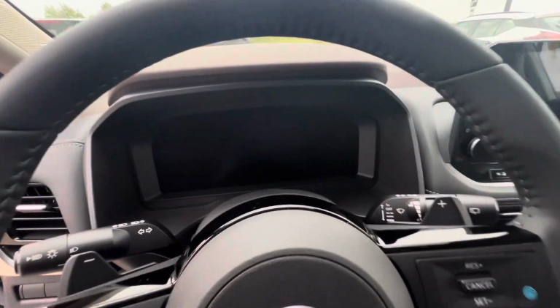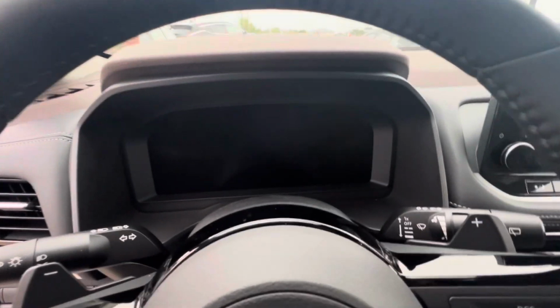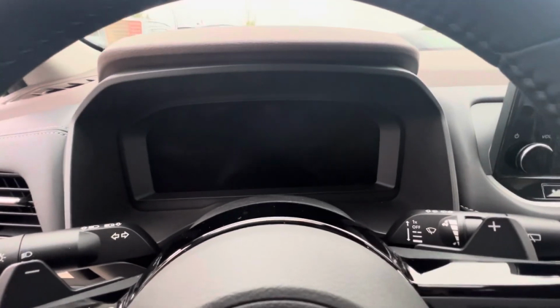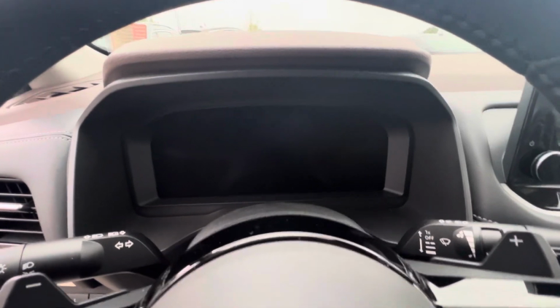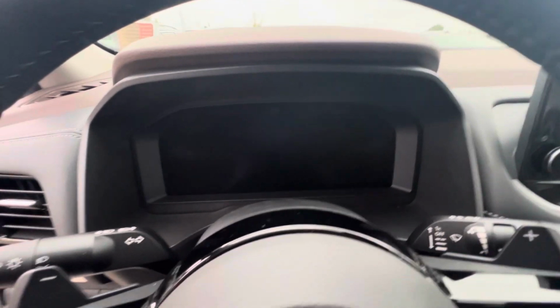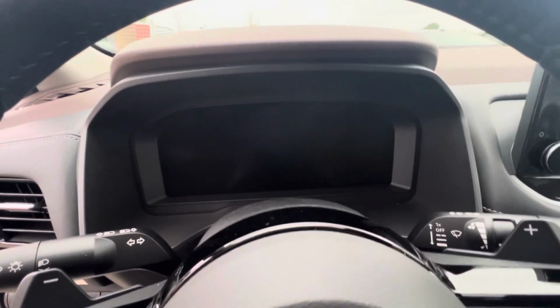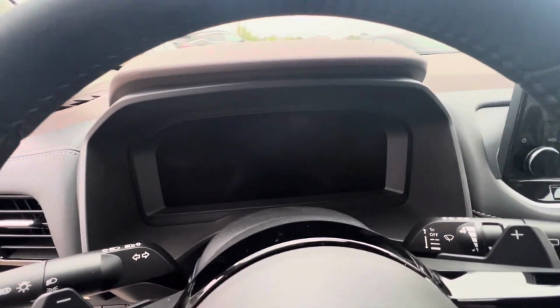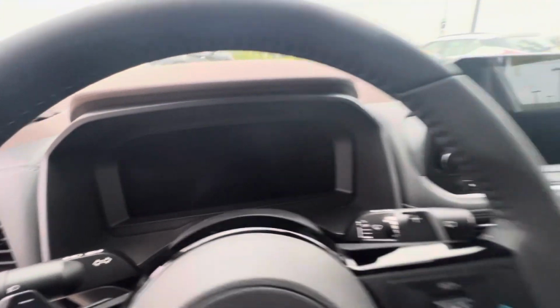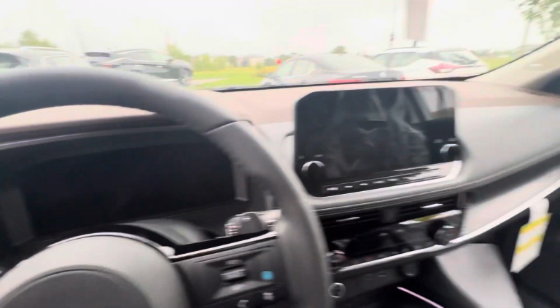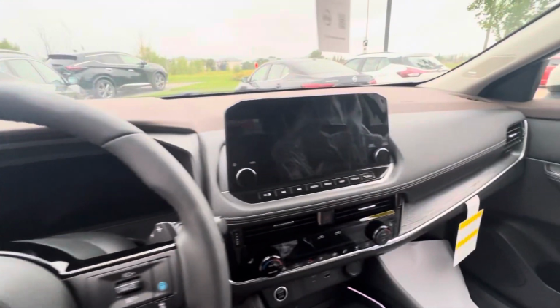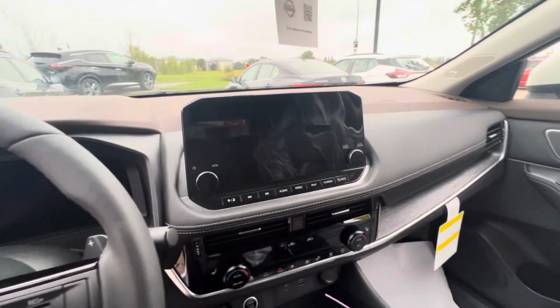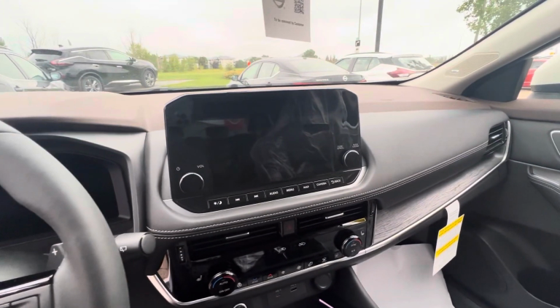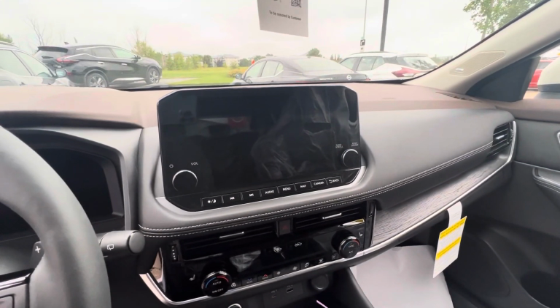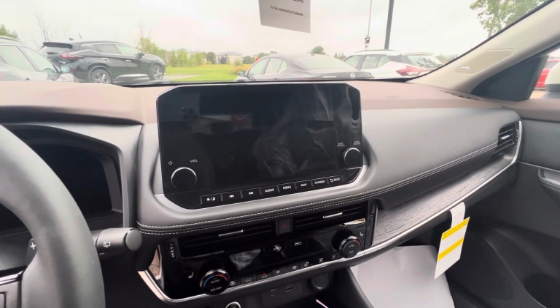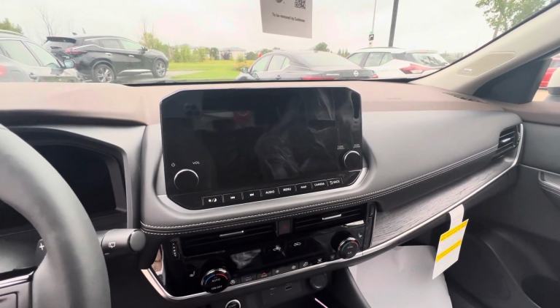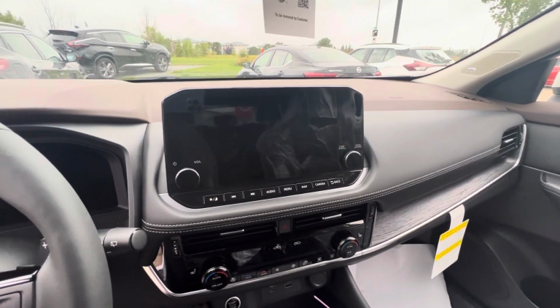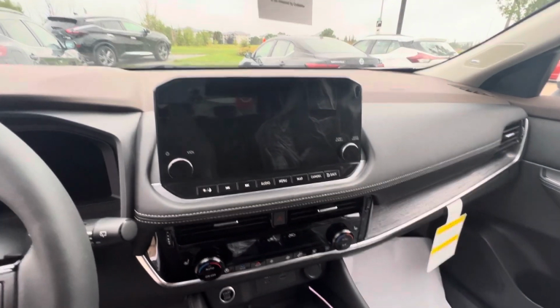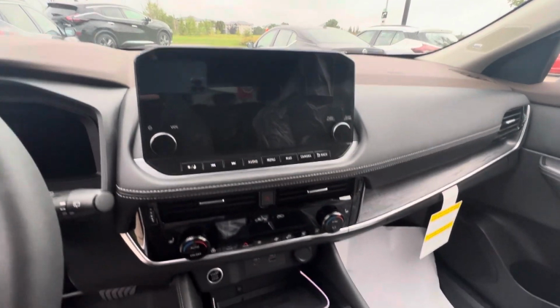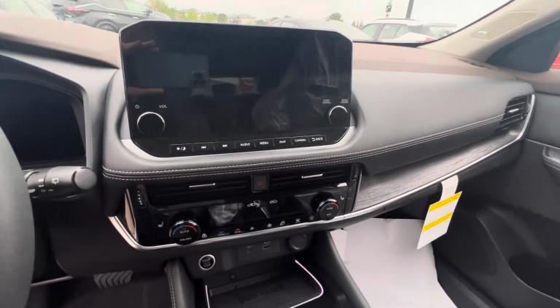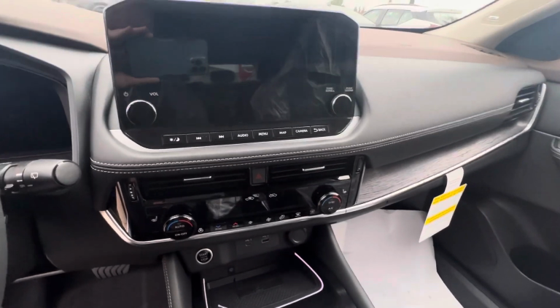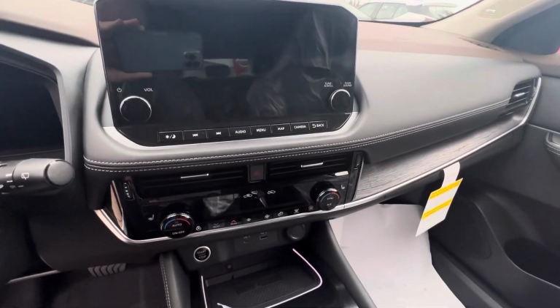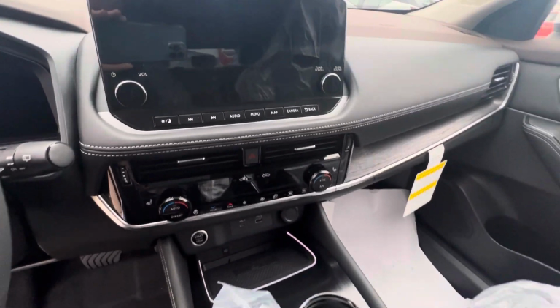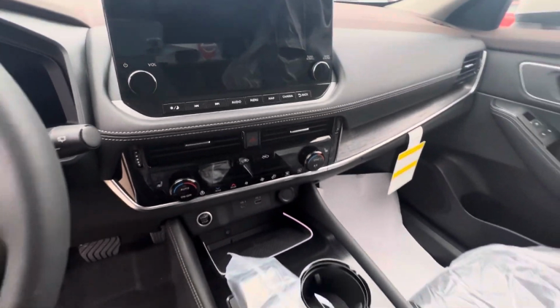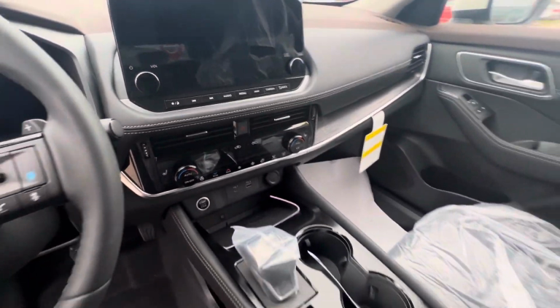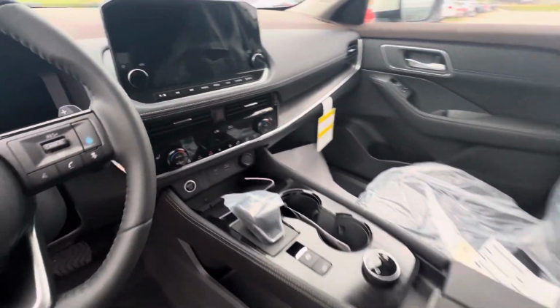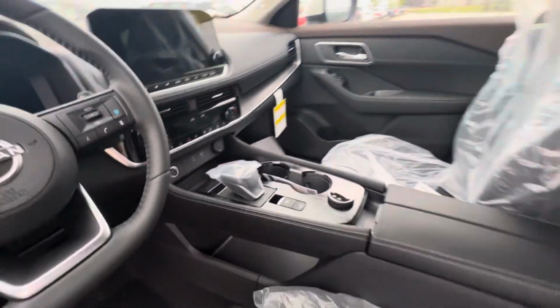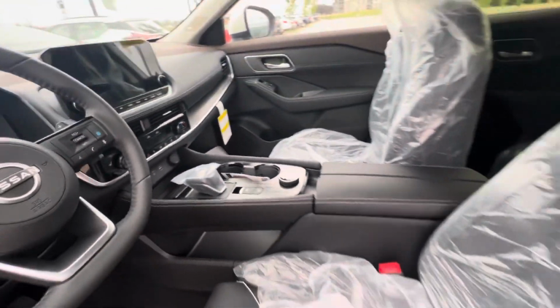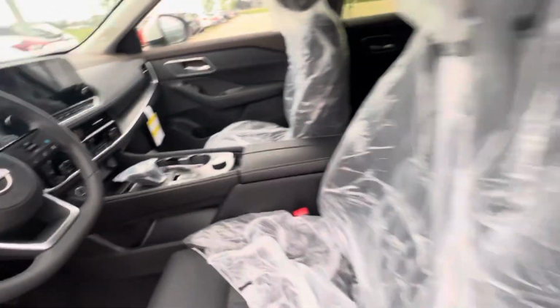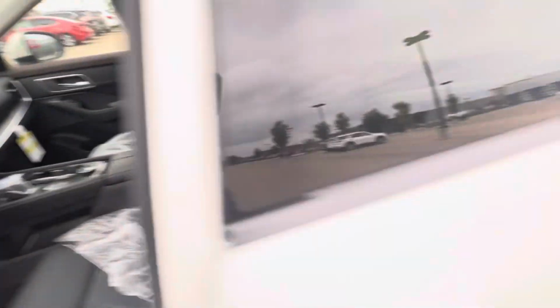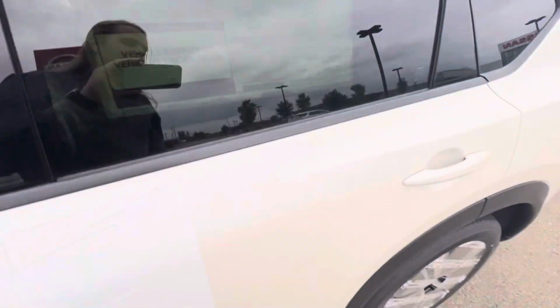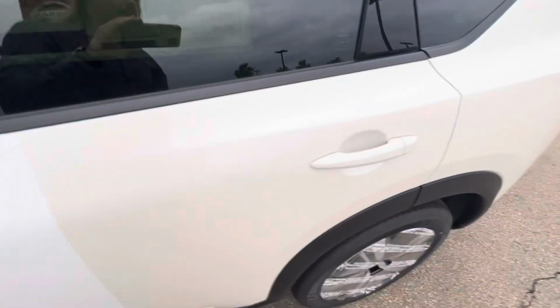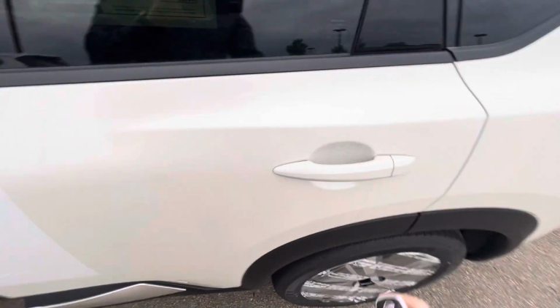Fully digital instrument cluster there. A huge touch screen with Apple CarPlay and Android Auto. You've got heated seats, dual zone climate control, wireless charger — all kinds of stuff.